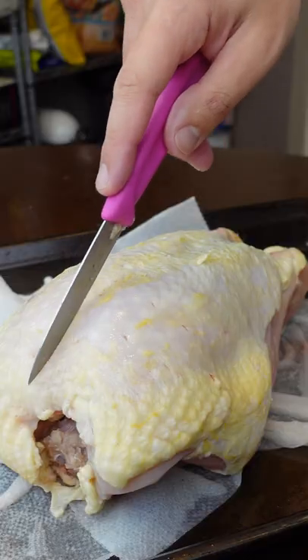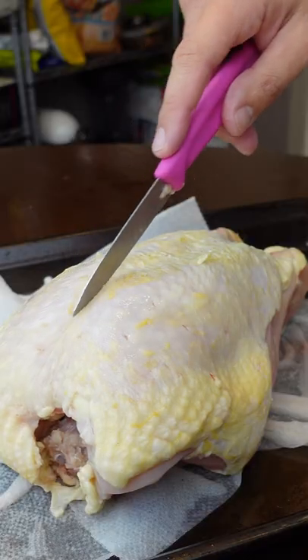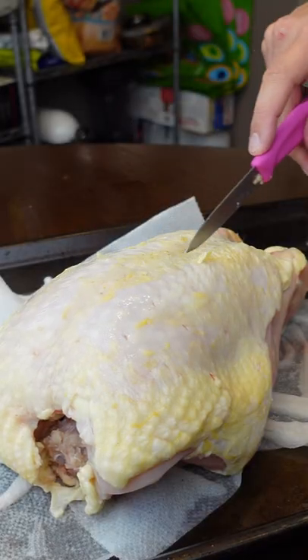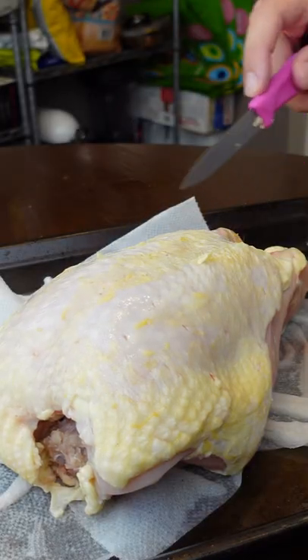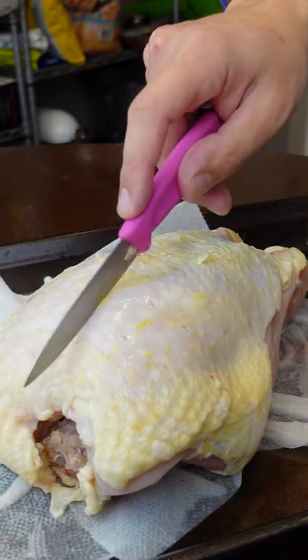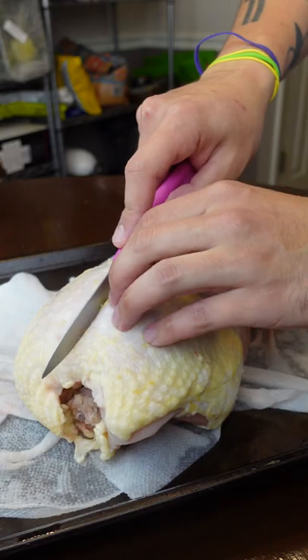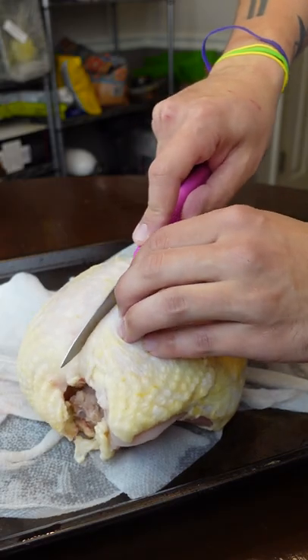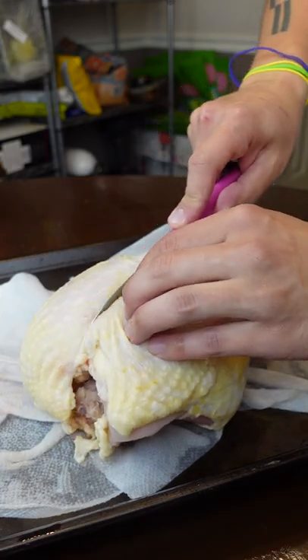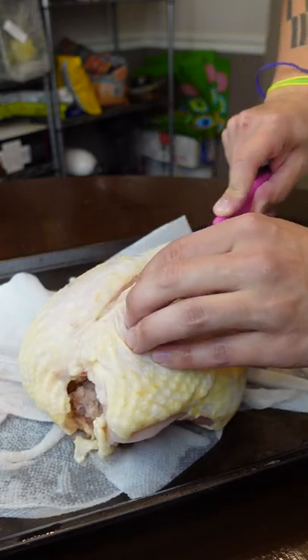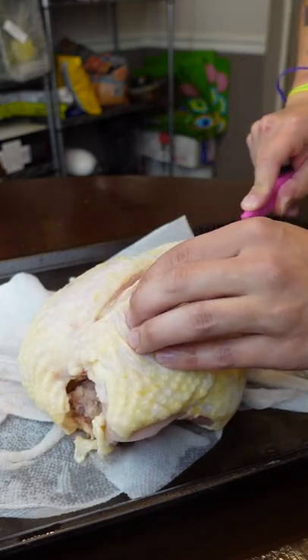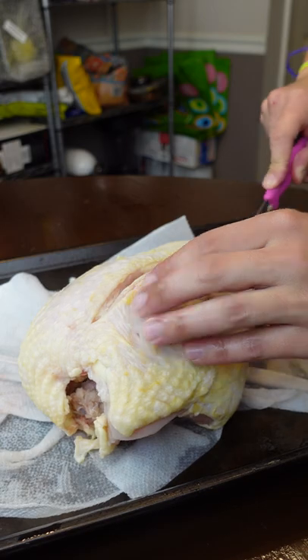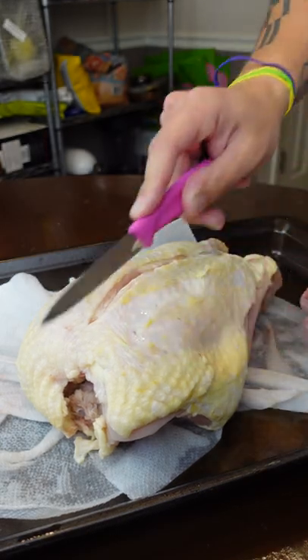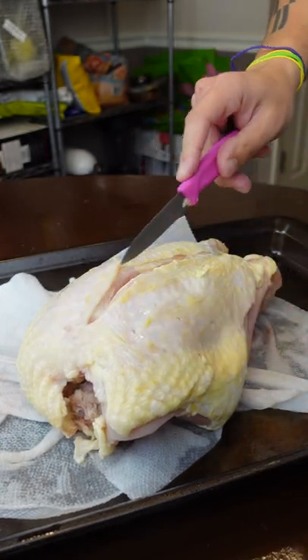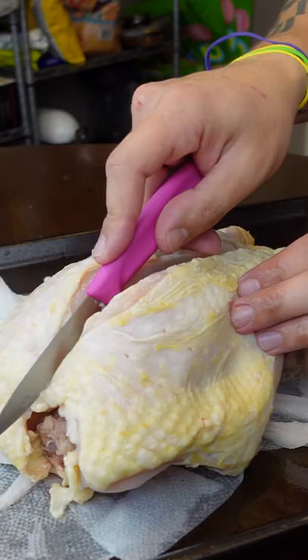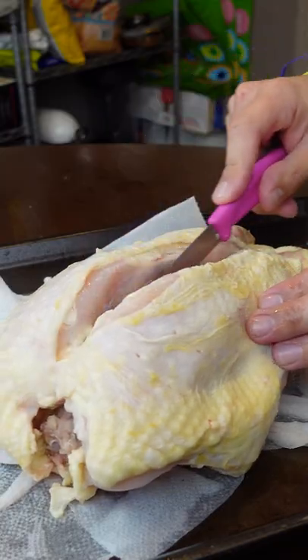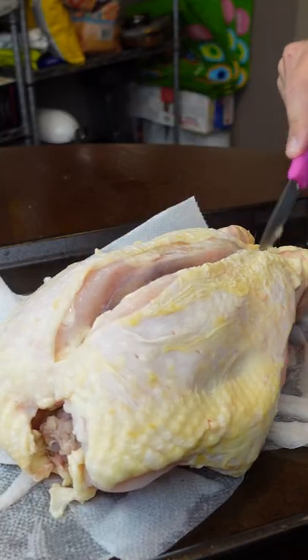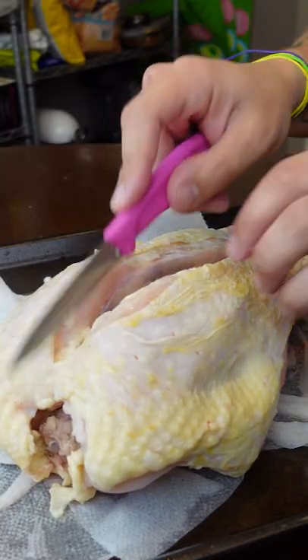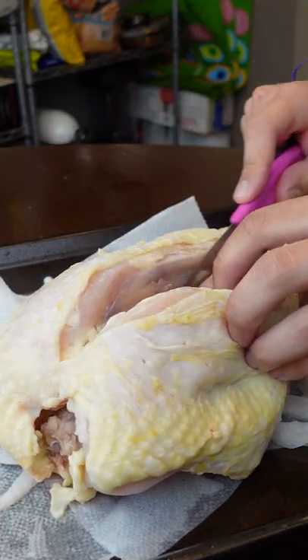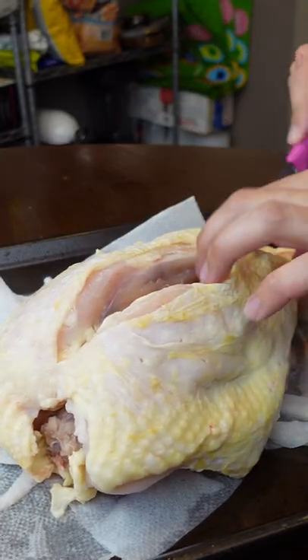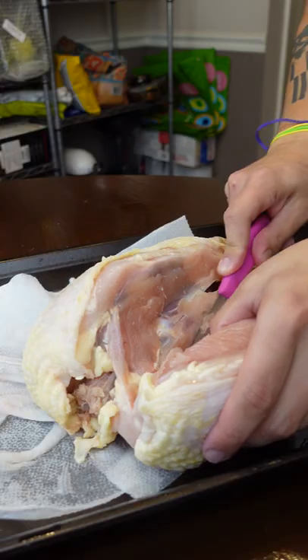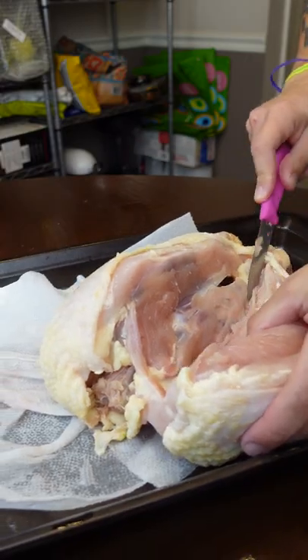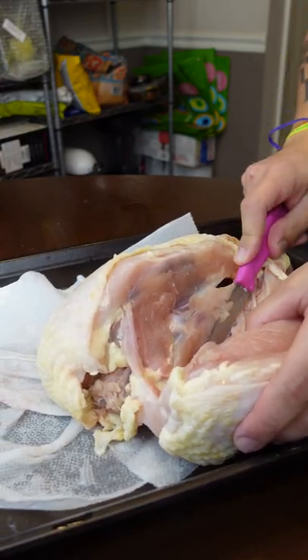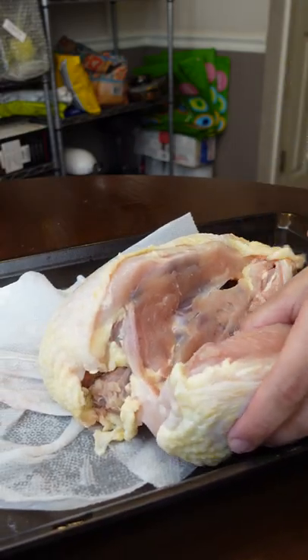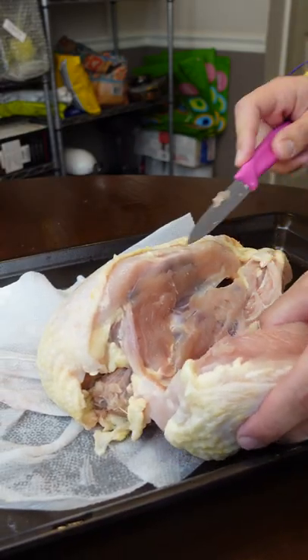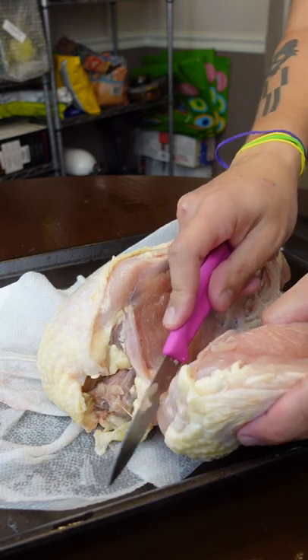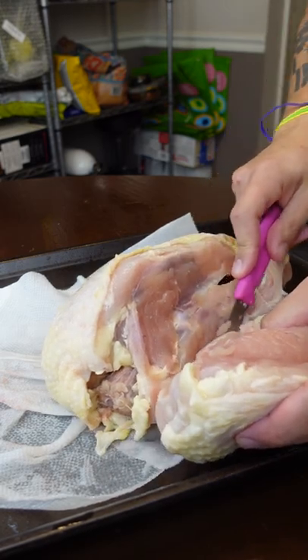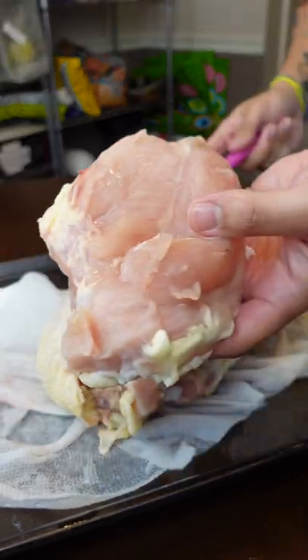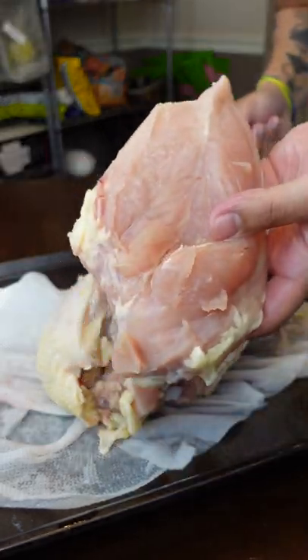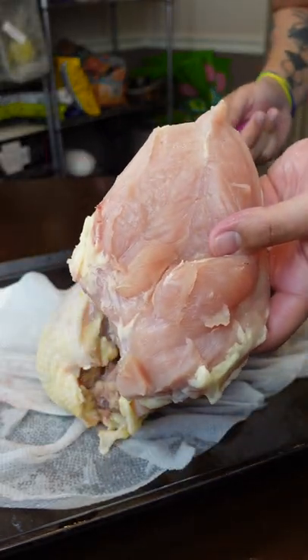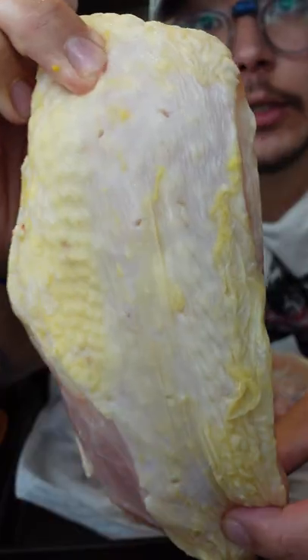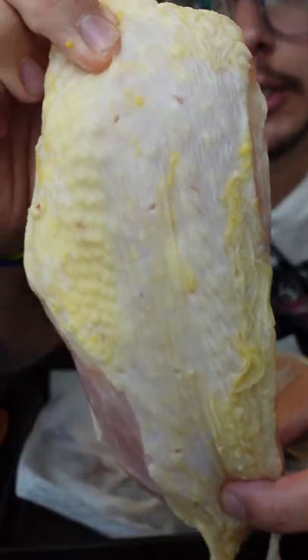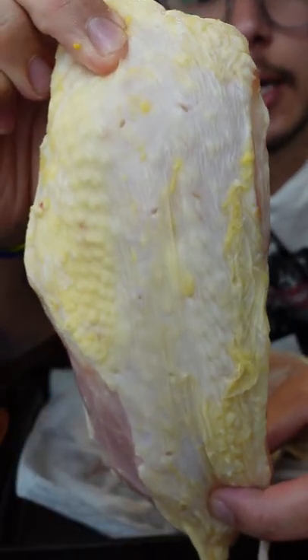The breast plate is right here, so when you cut down you just go on either side of it. You're just following the bone as you go along, getting as close to the bone as you can. And that's it — there's your chicken breast.